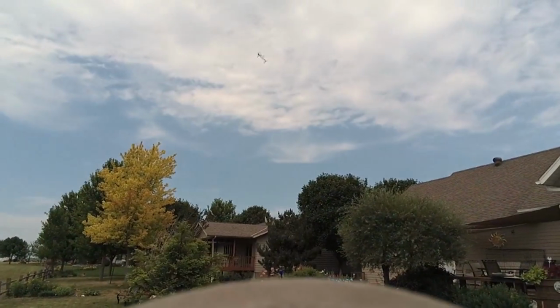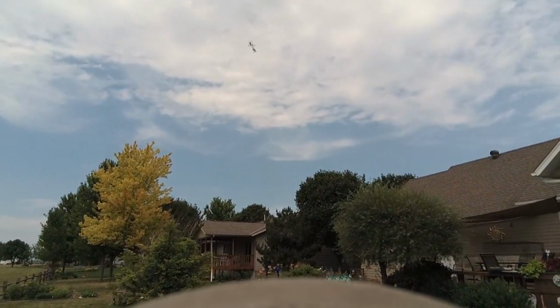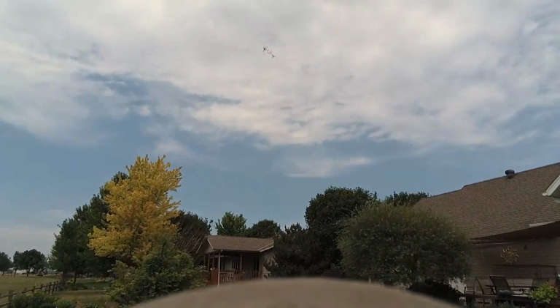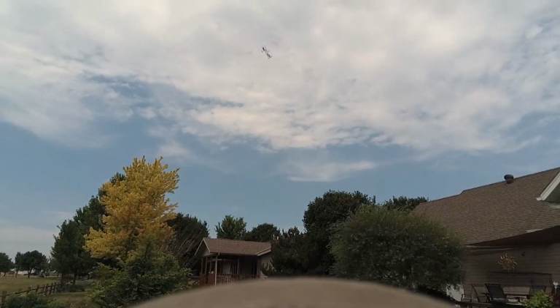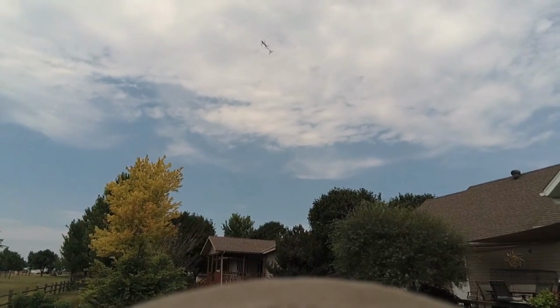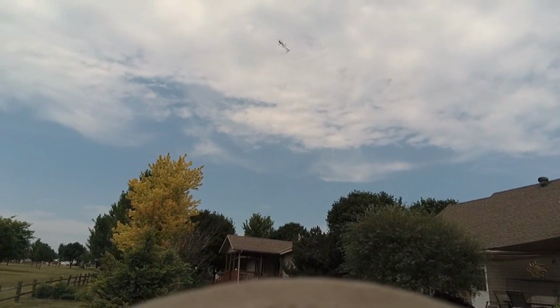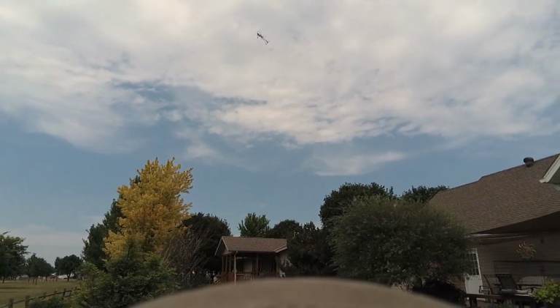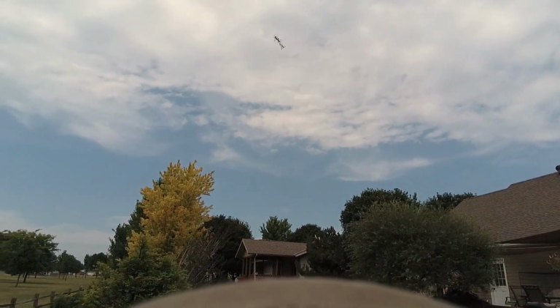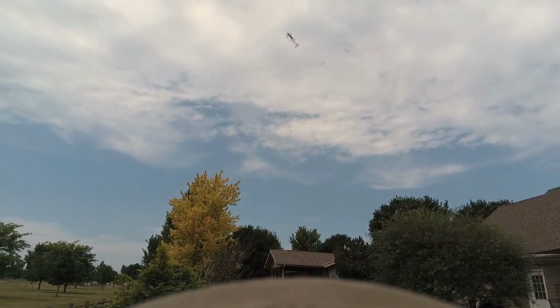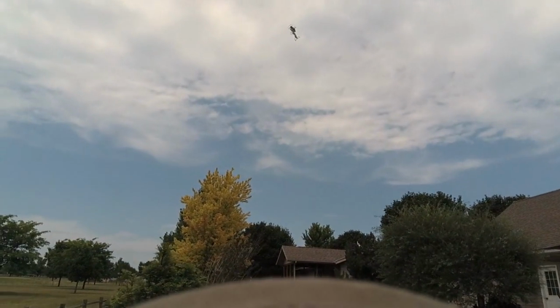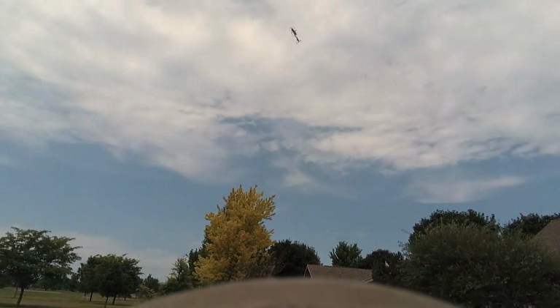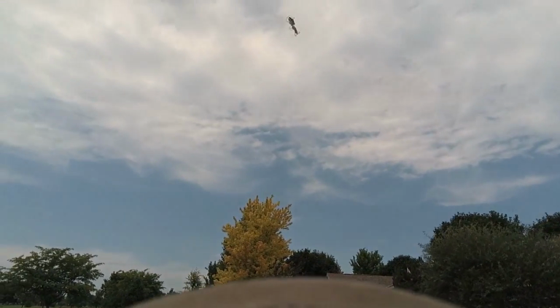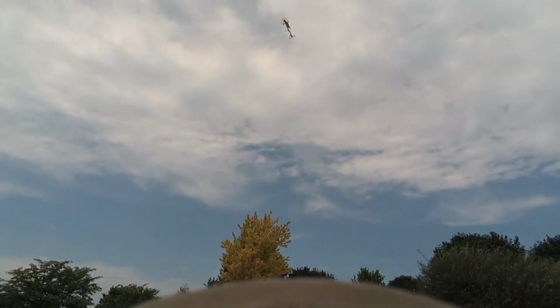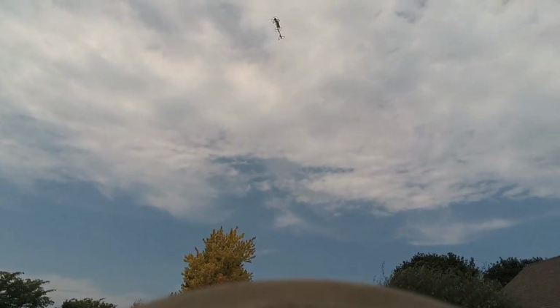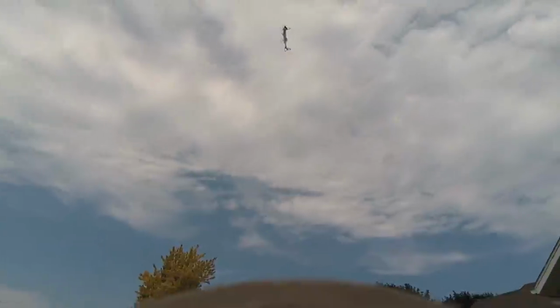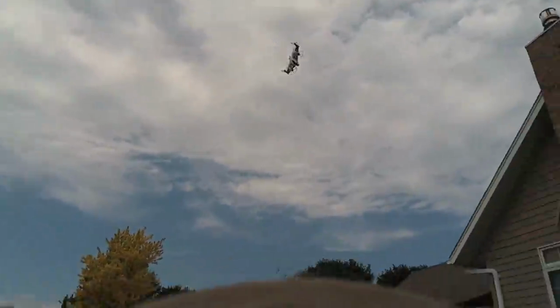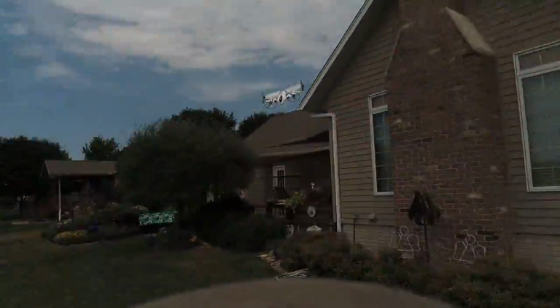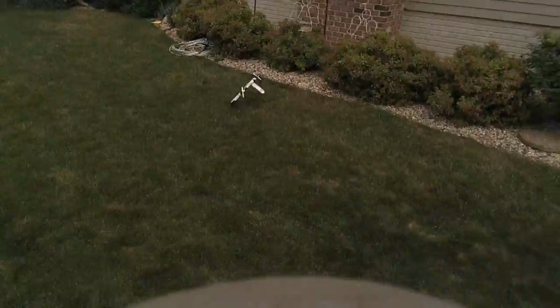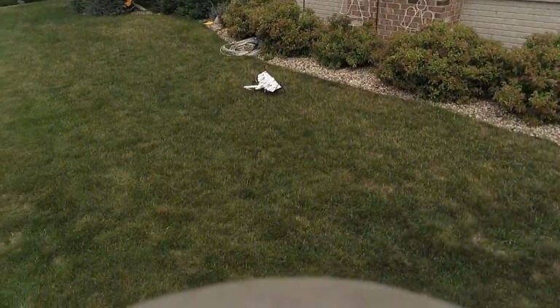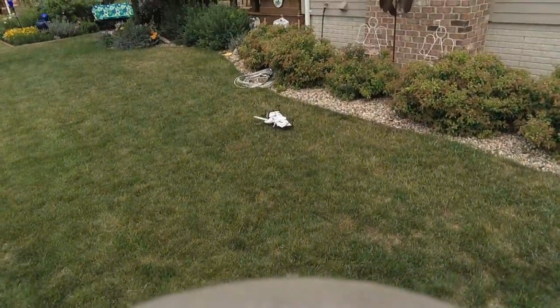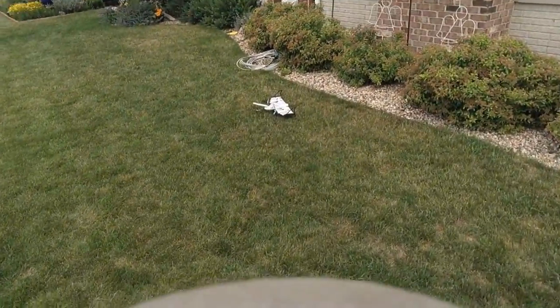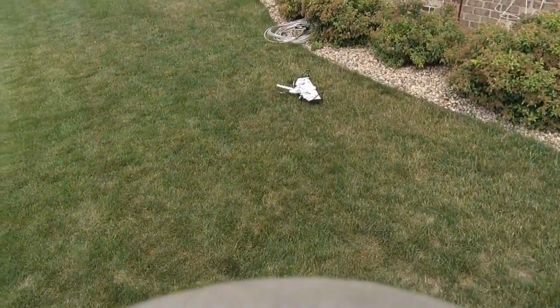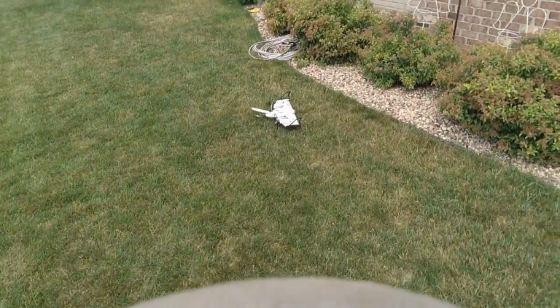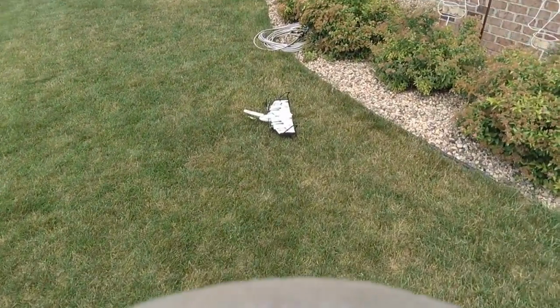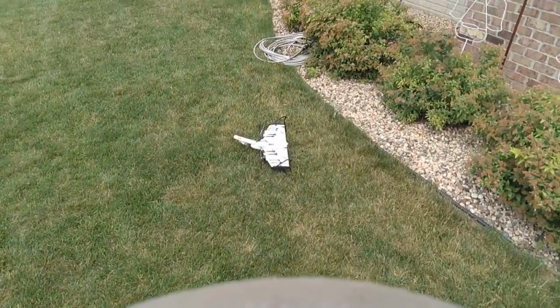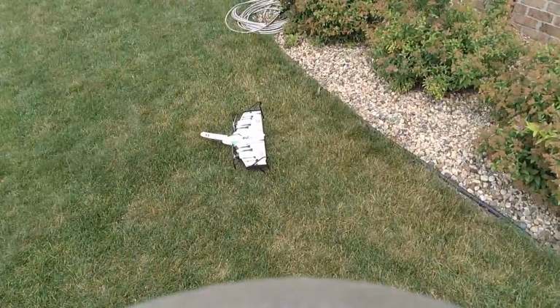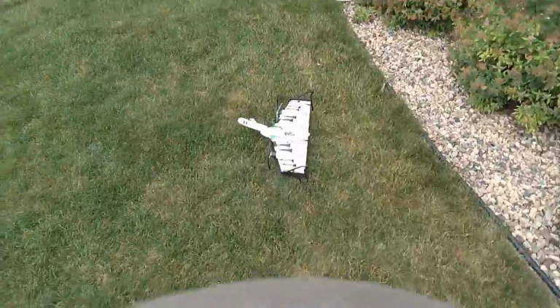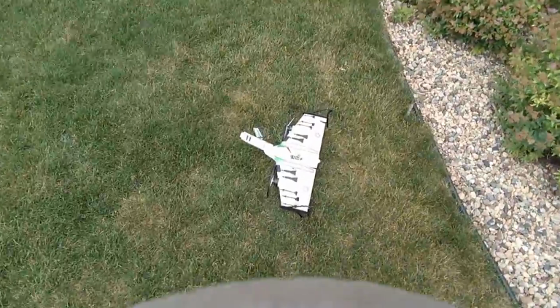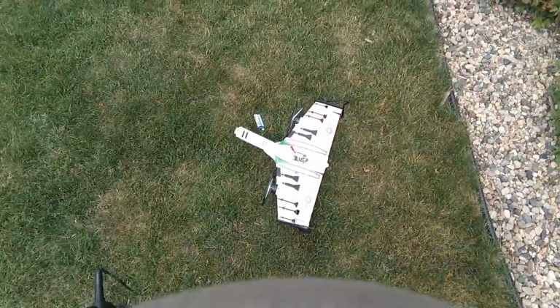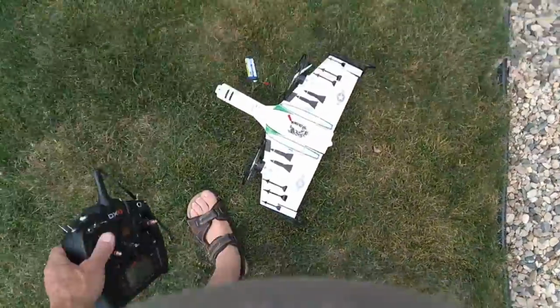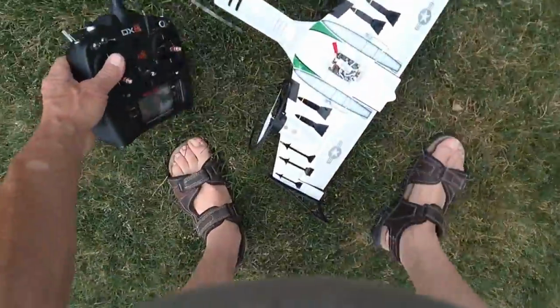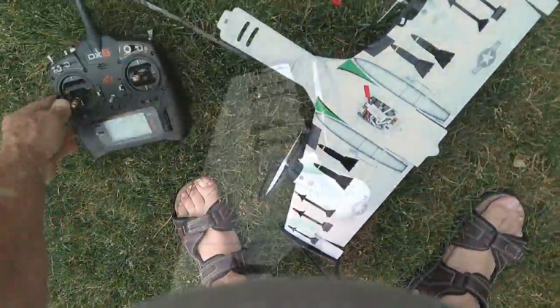I broke the prop because hovering in too heavy of wind had it heading for the roof and I had to shut it off. It also folds over a lot on landing. I replaced the stock props with these green ones from Avatar RC and they're much stronger. Here's how I did it.